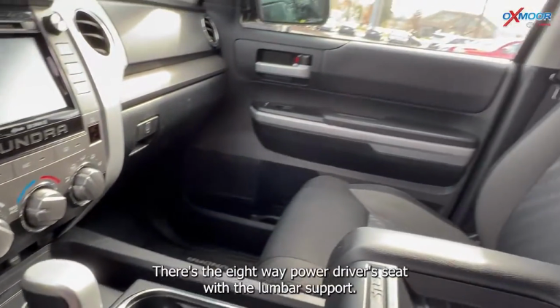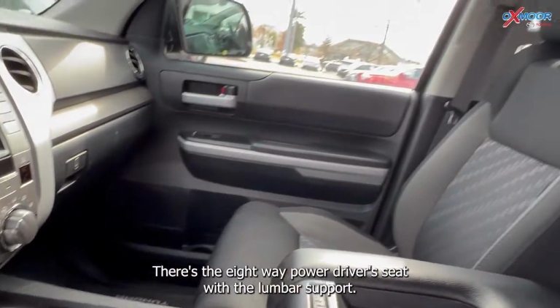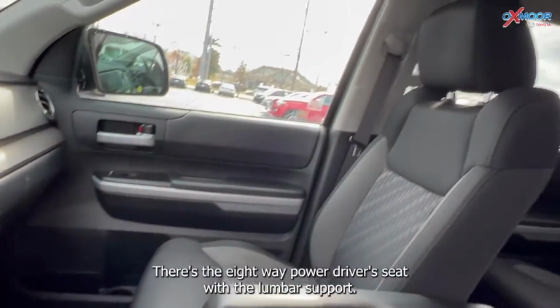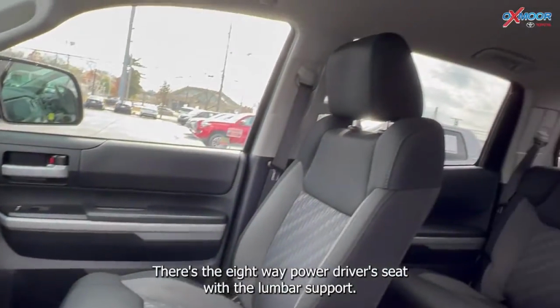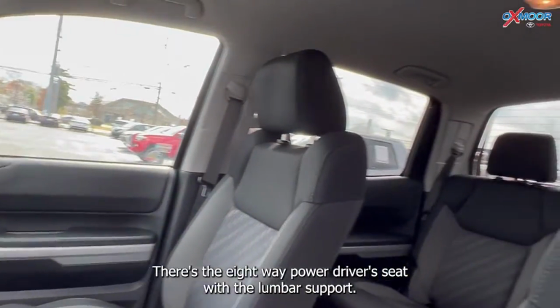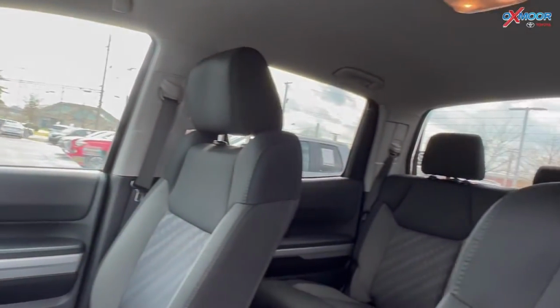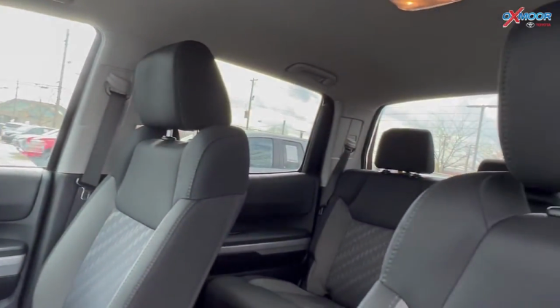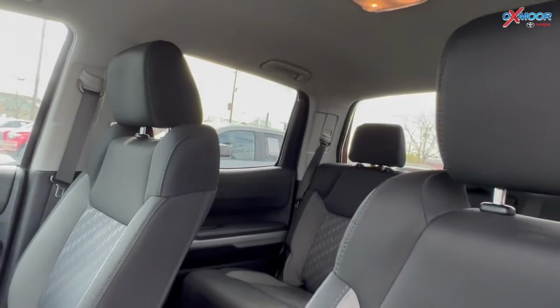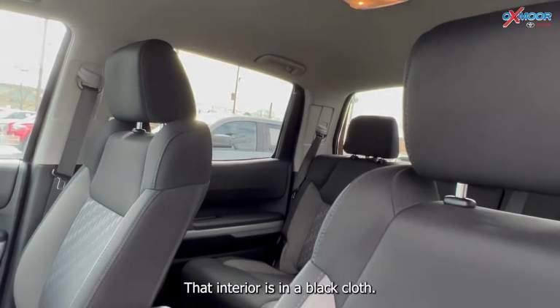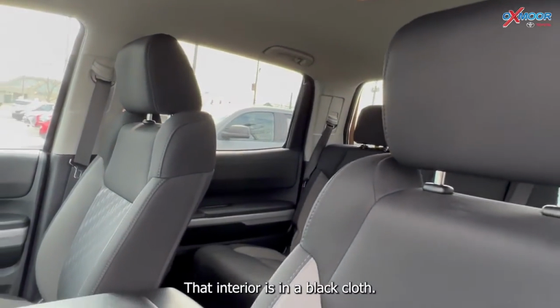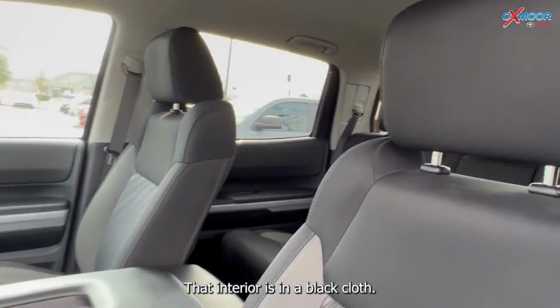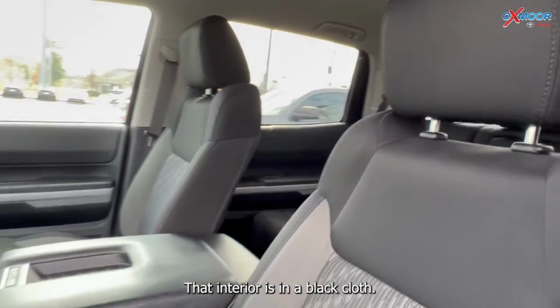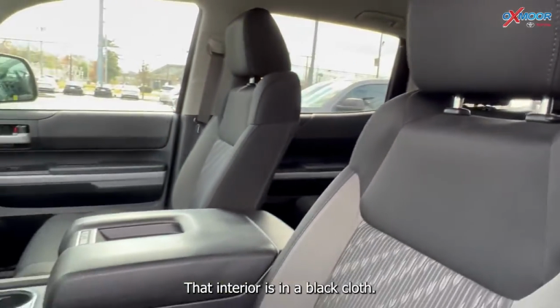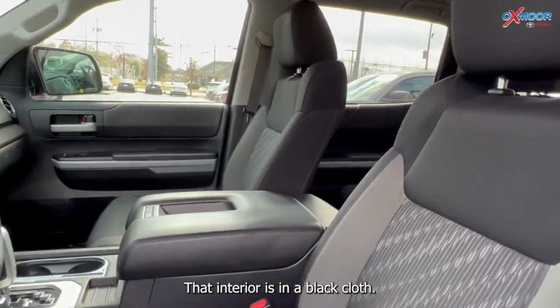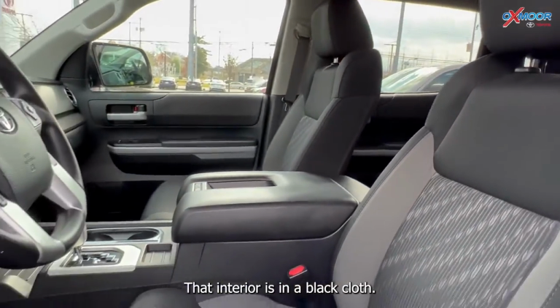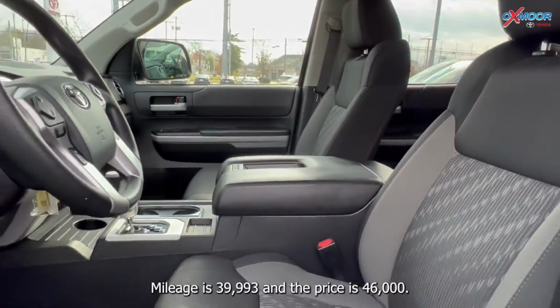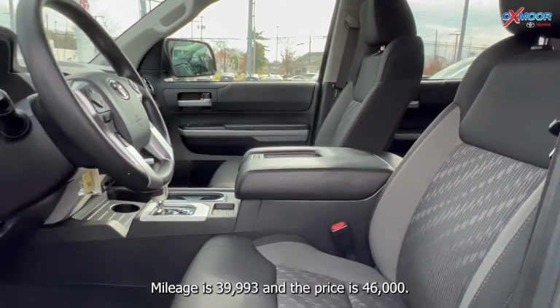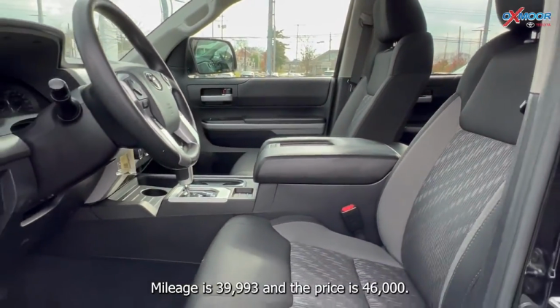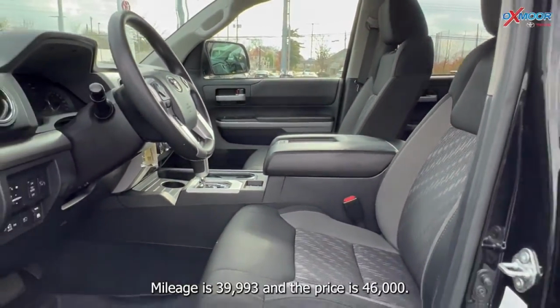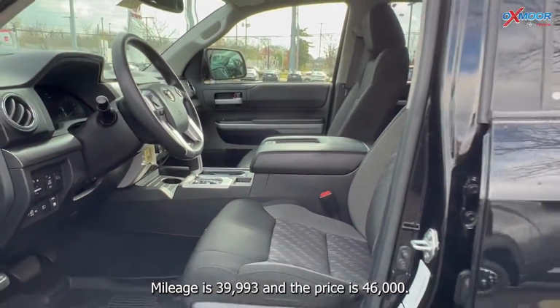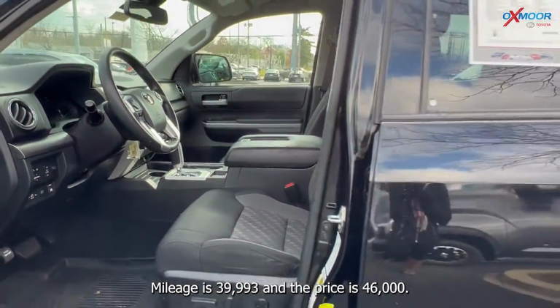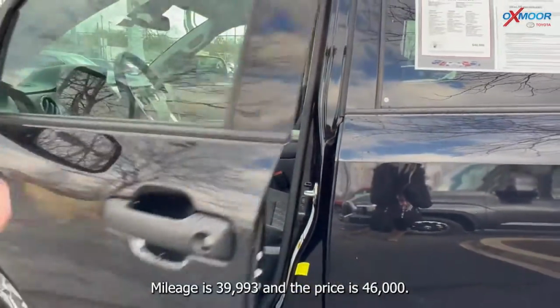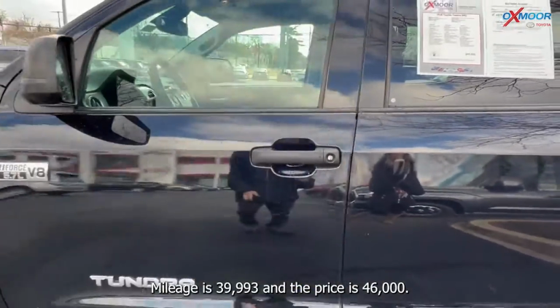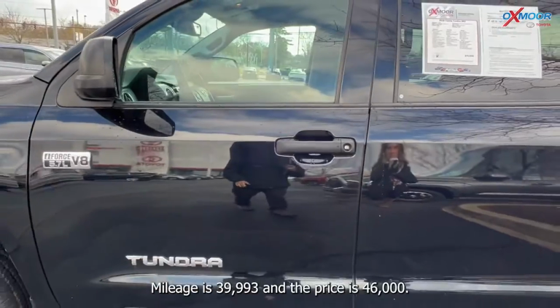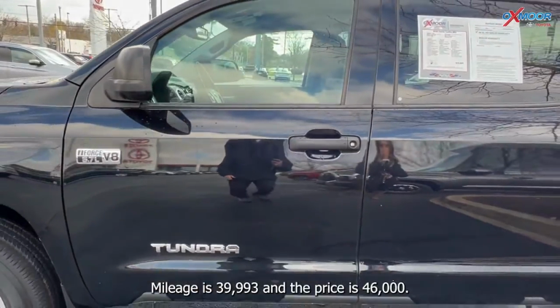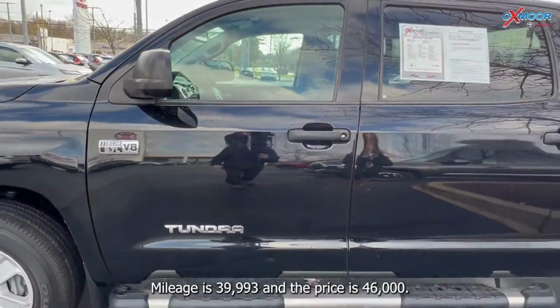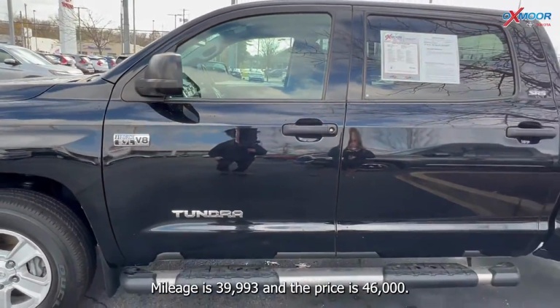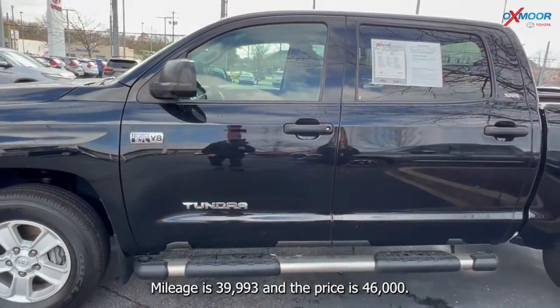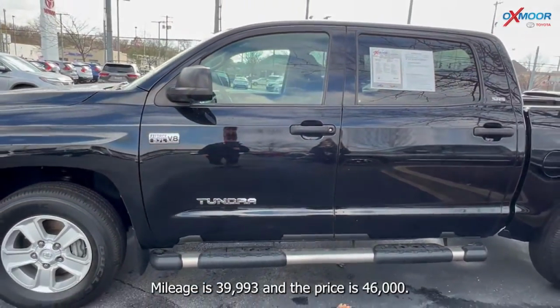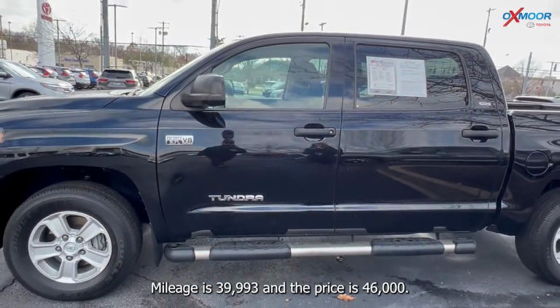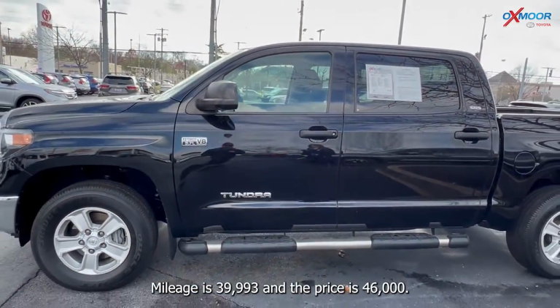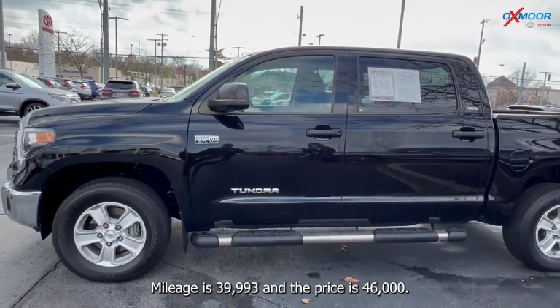With lumbar support, that interior is in black cloth. Mileage is thirty-nine thousand, nine hundred and ninety-three, and the price is forty-six thousand dollars.